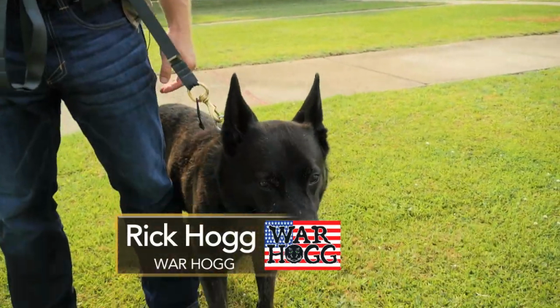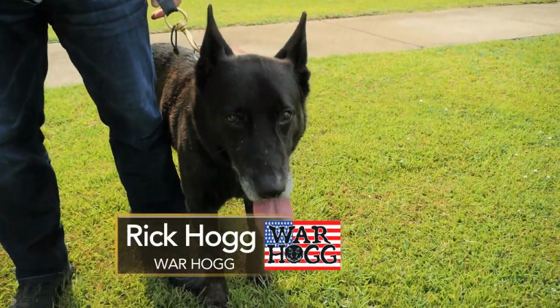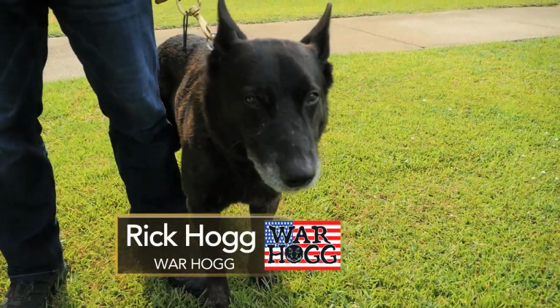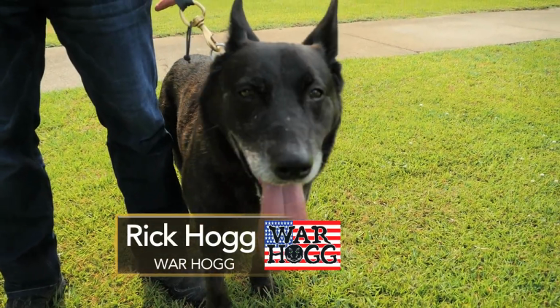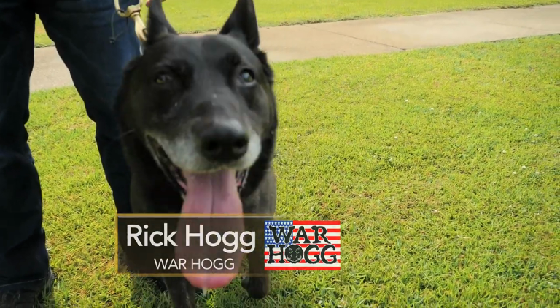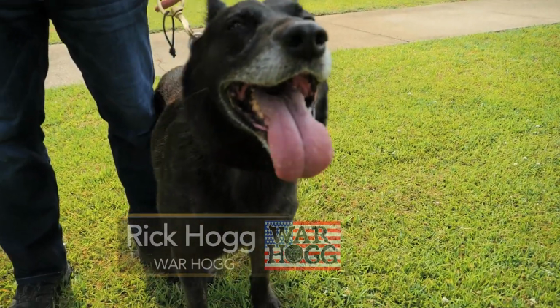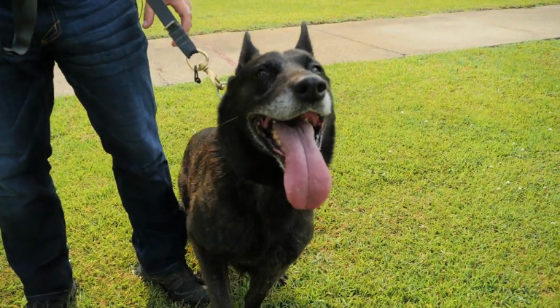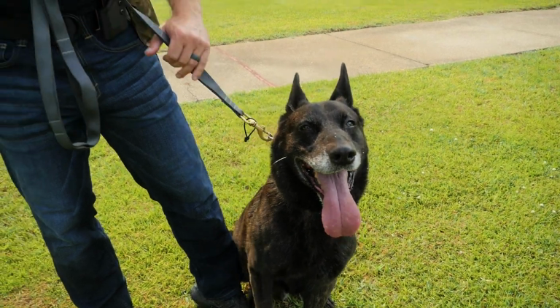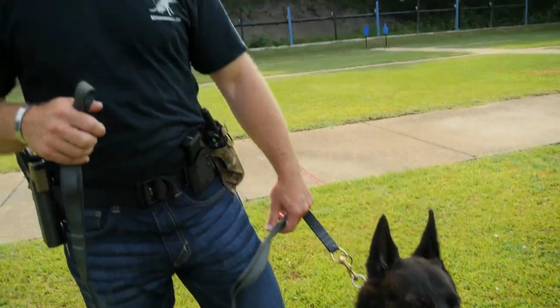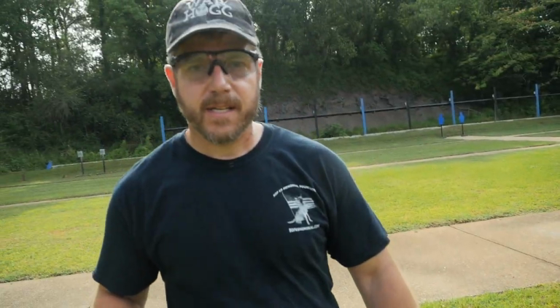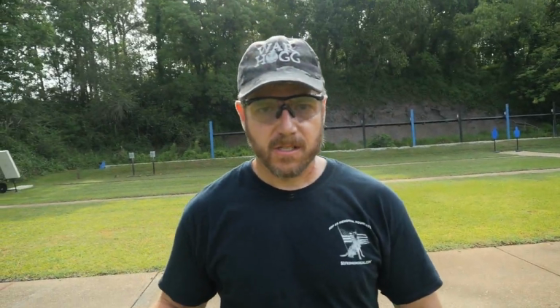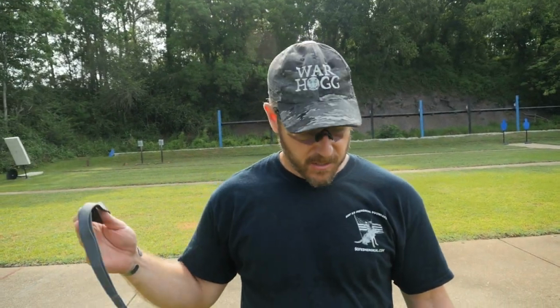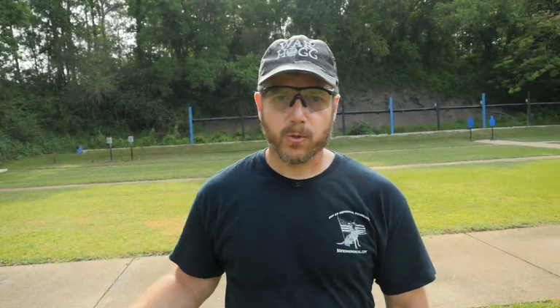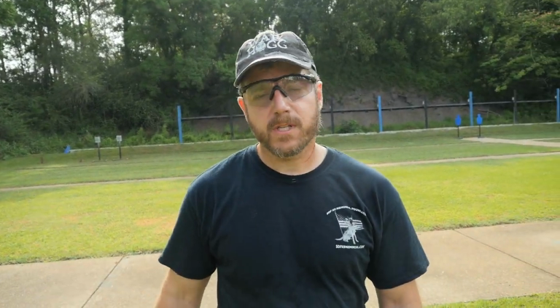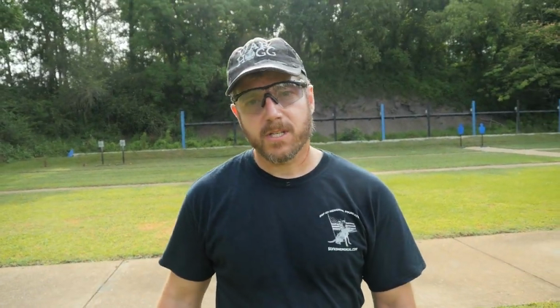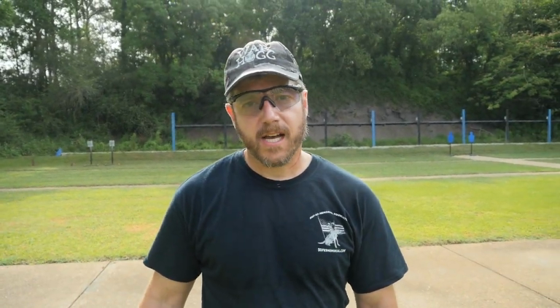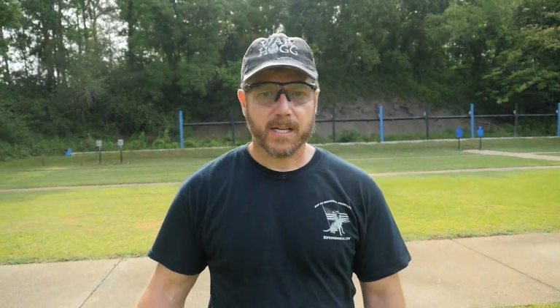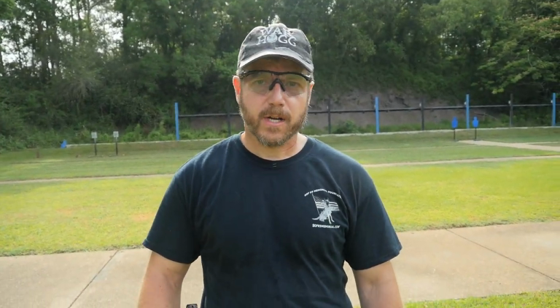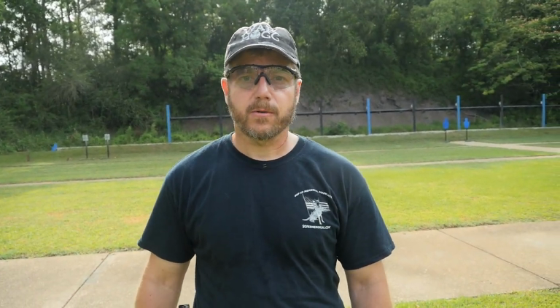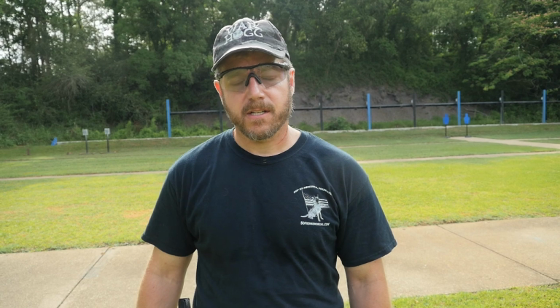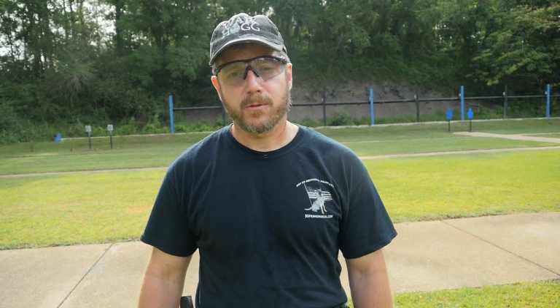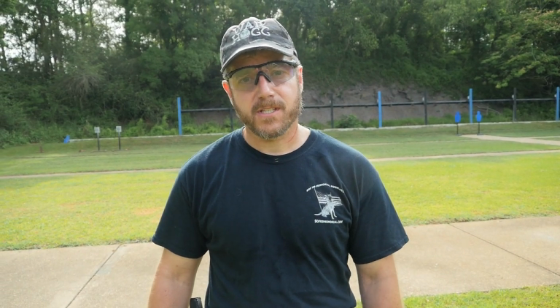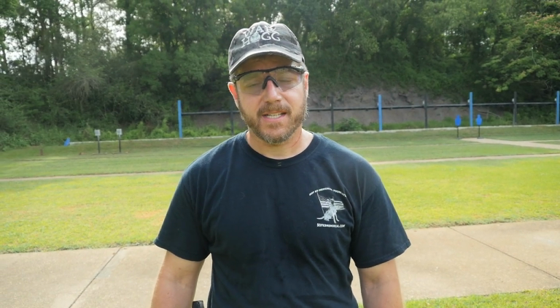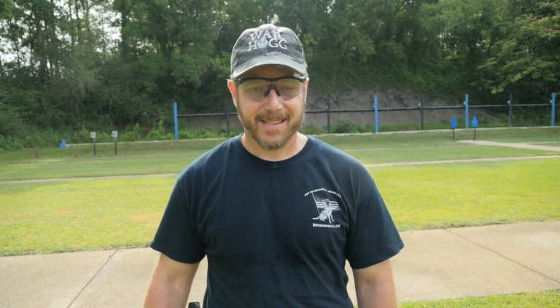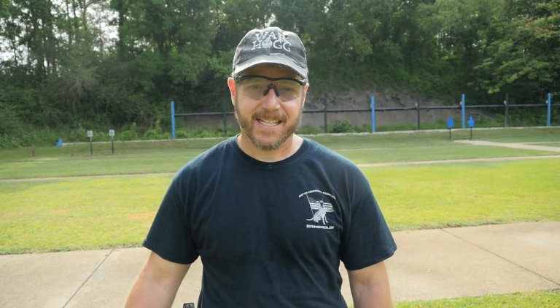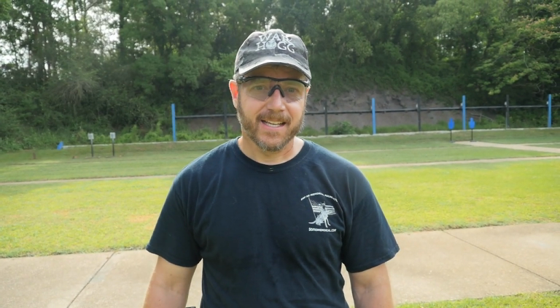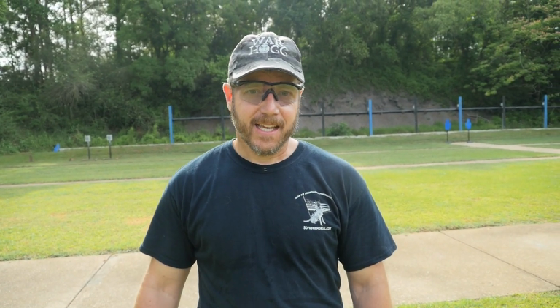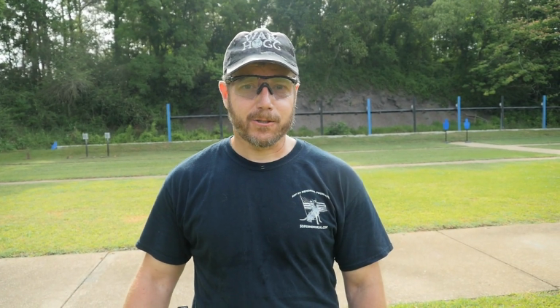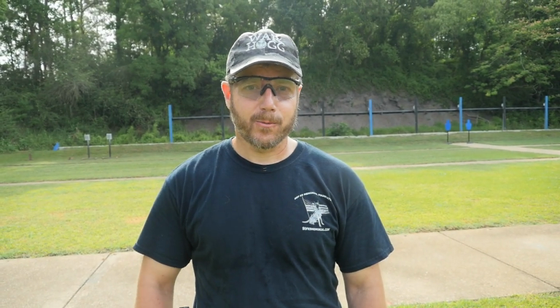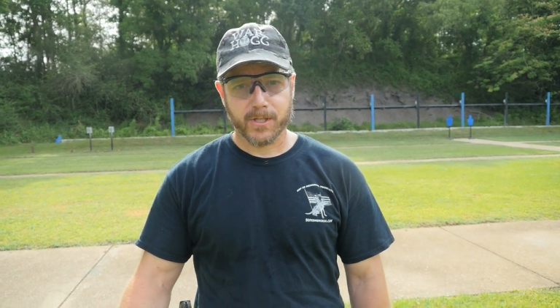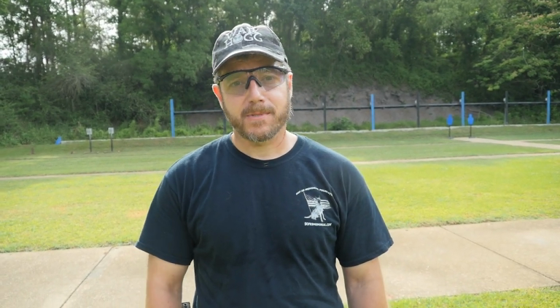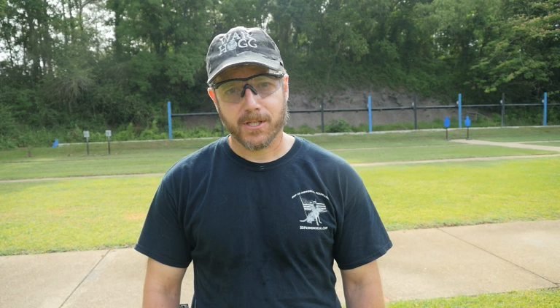On today's episode of Trigger Time TV, we're going to talk about some canine obedience, certain tools that we use, and just how I kind of trained Duco to get him to do some of the skills that he did. And hopefully share some tips with you.